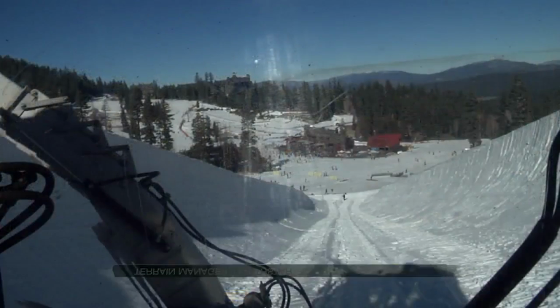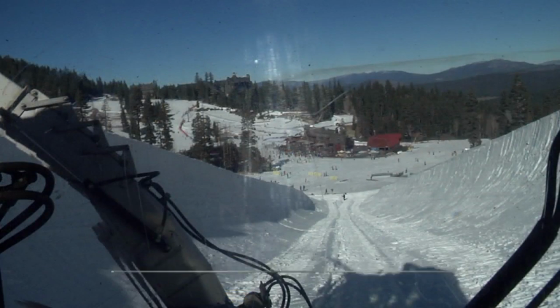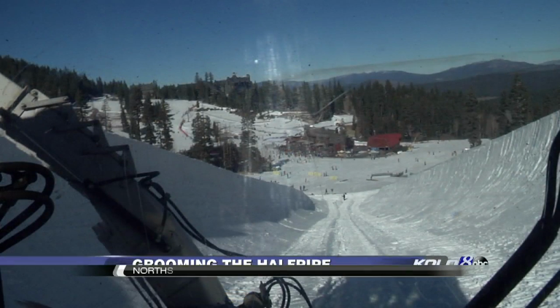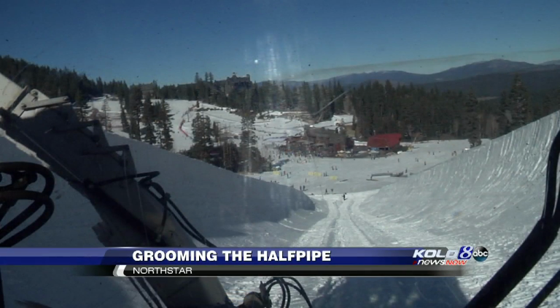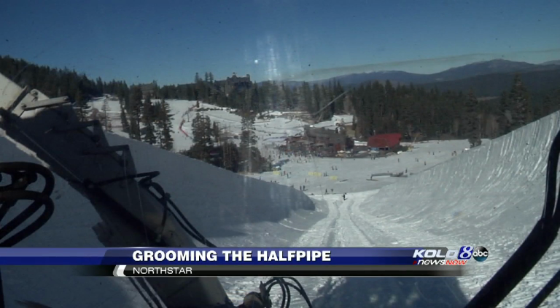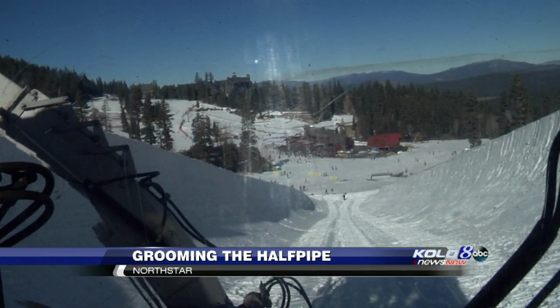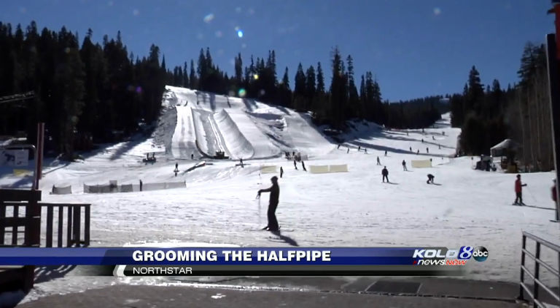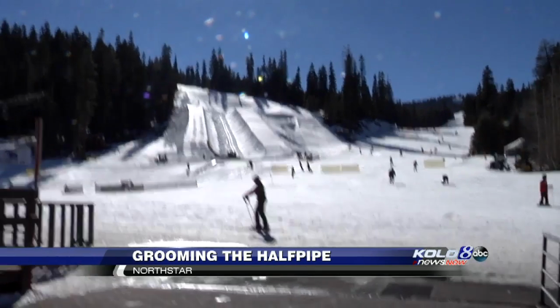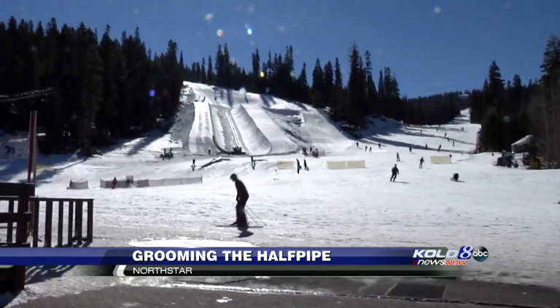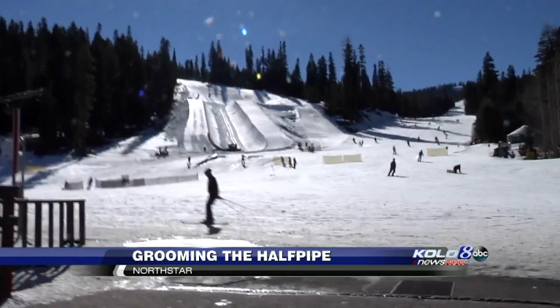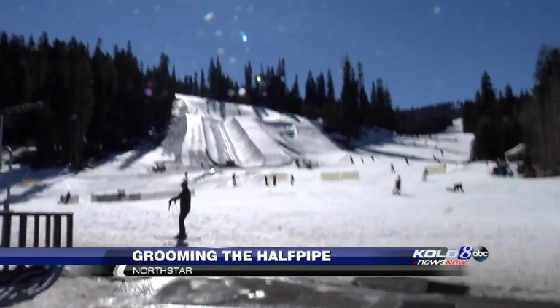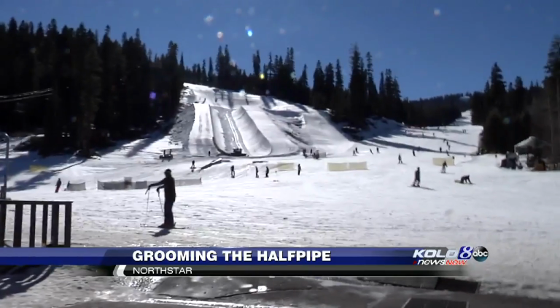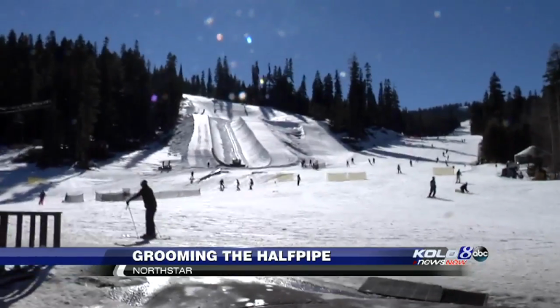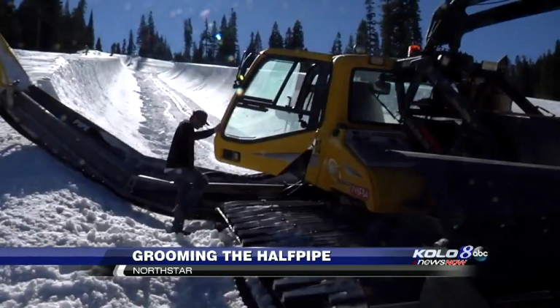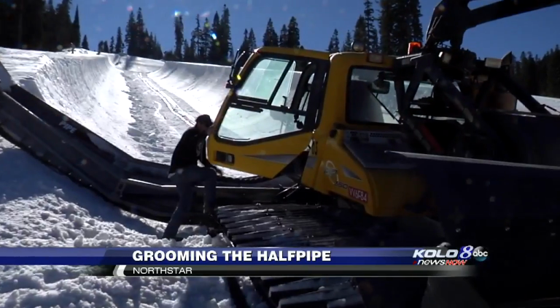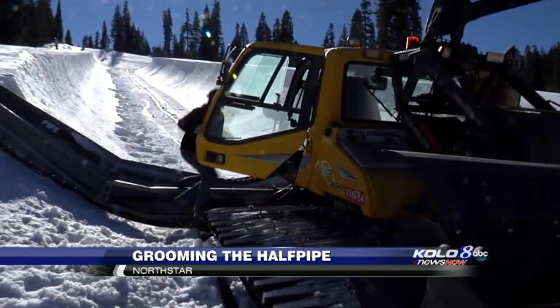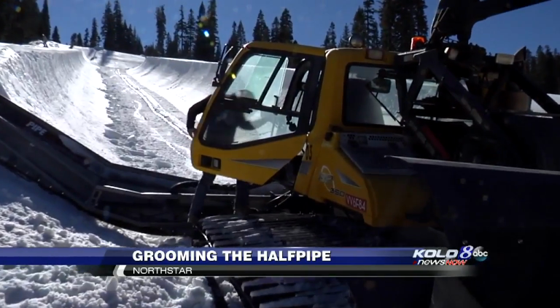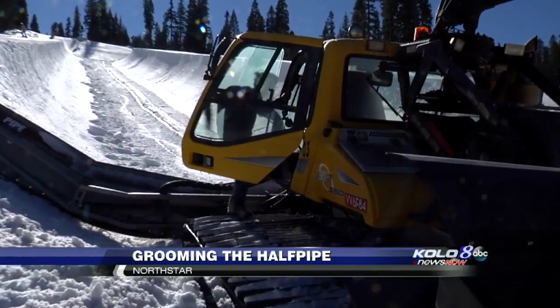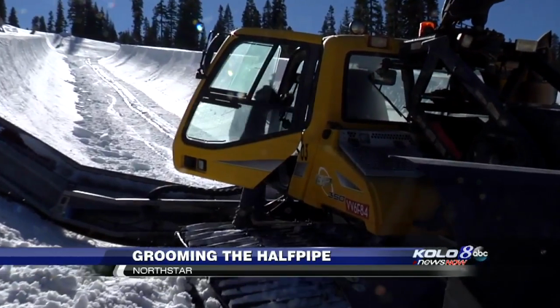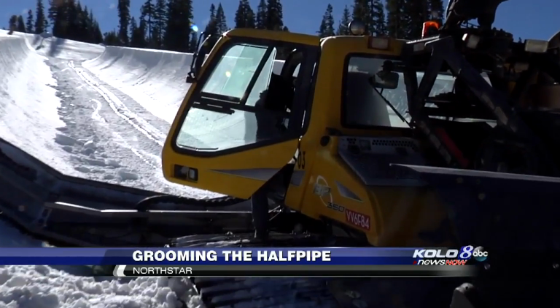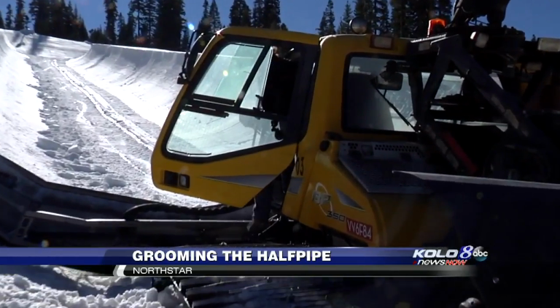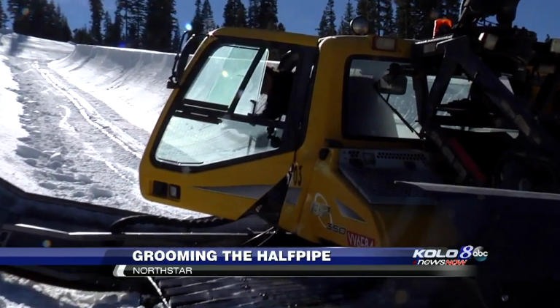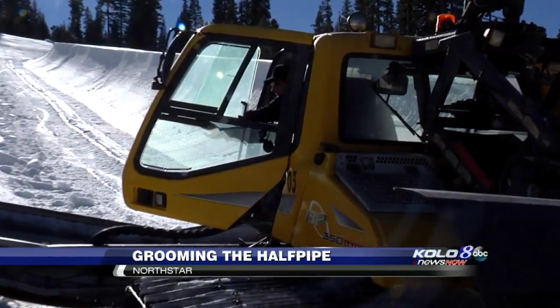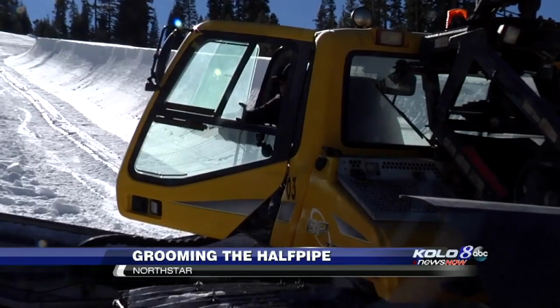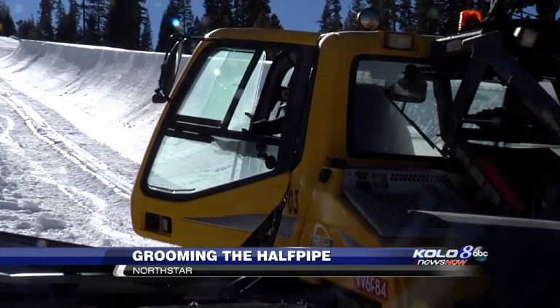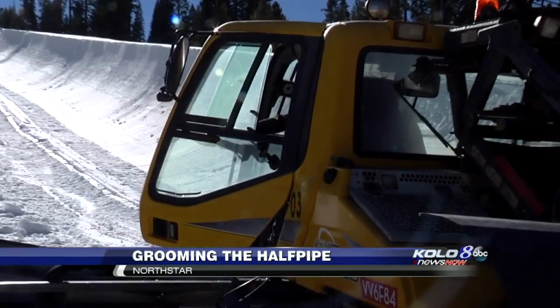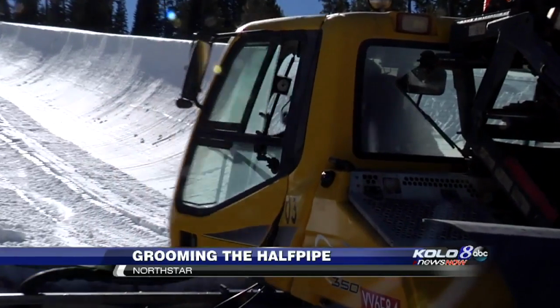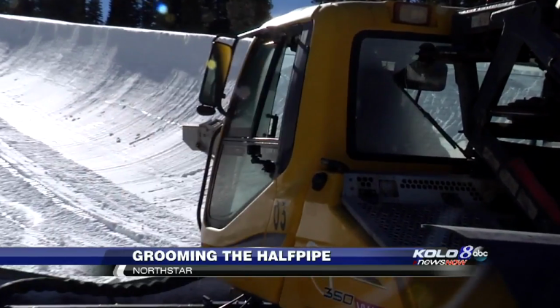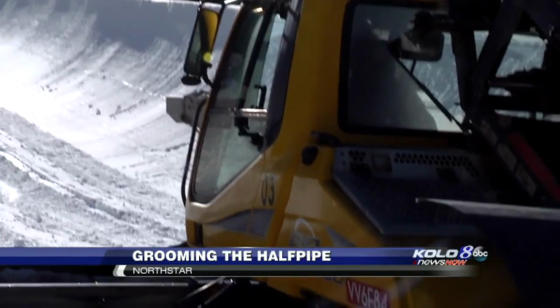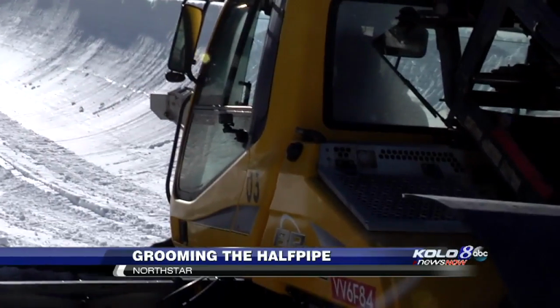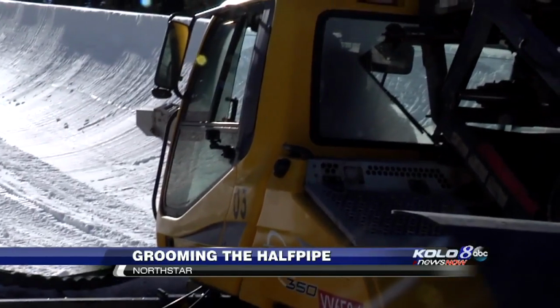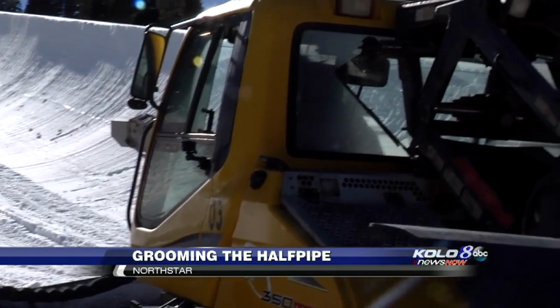The halfpipe is 18 feet deep and 420 feet long, and one of the crew responsible for getting it ready for January 9th is Josh King. He commands a vehicle called the Zog Pipe Monster.